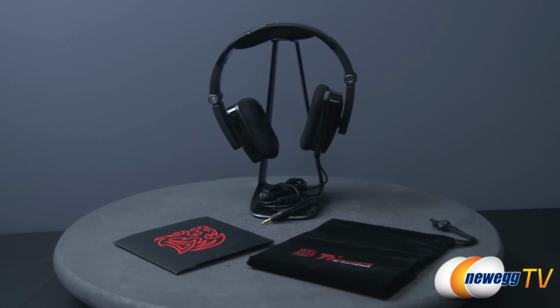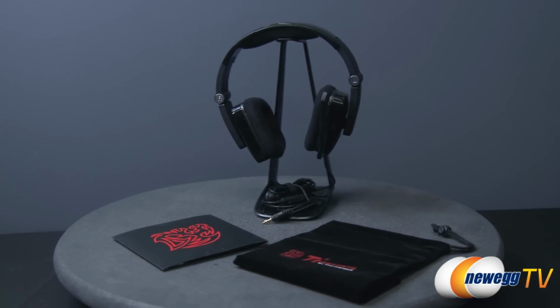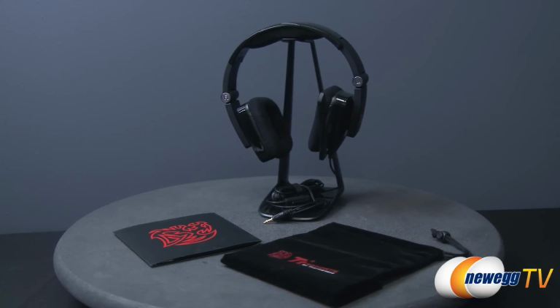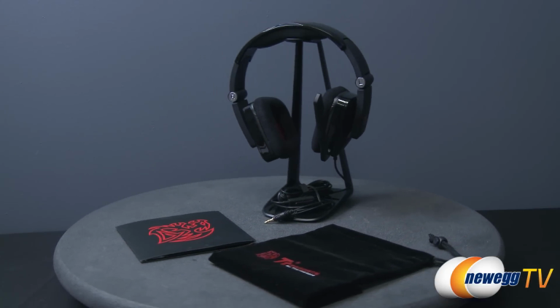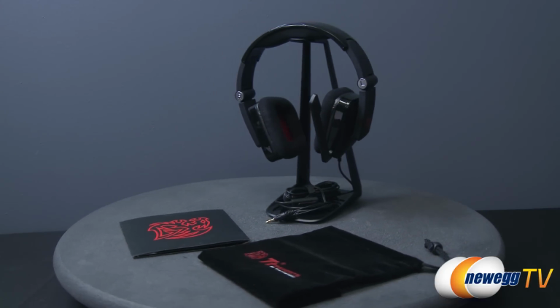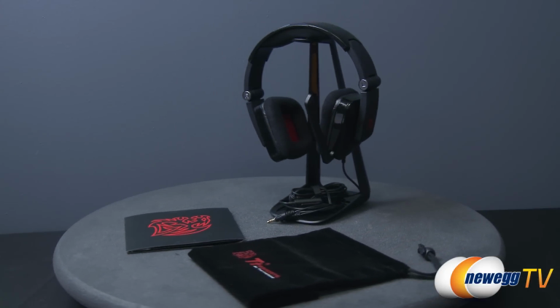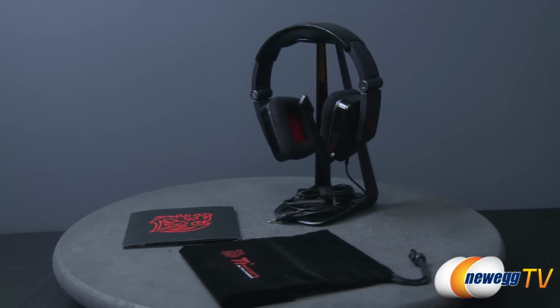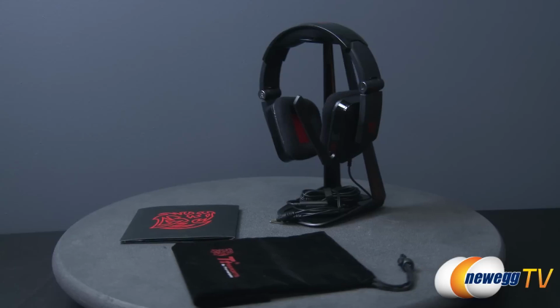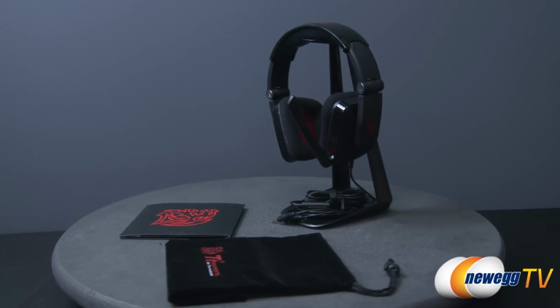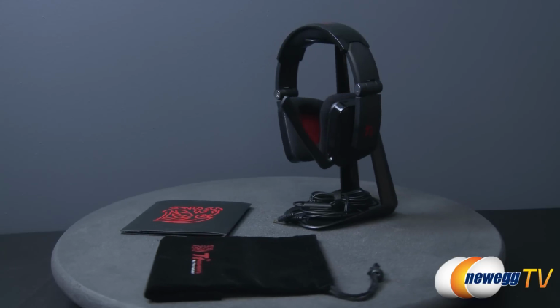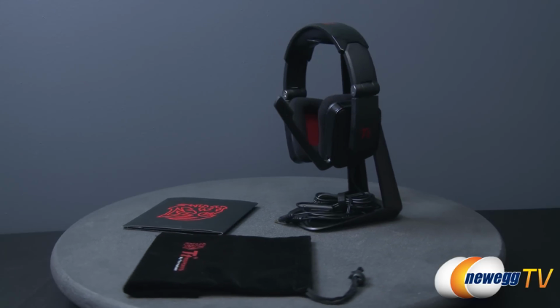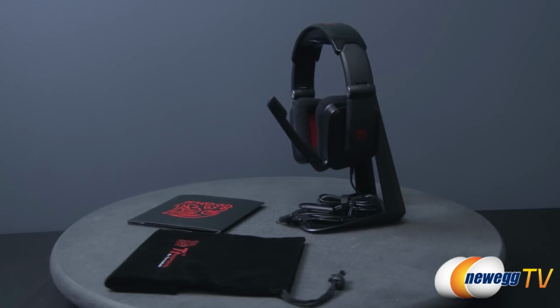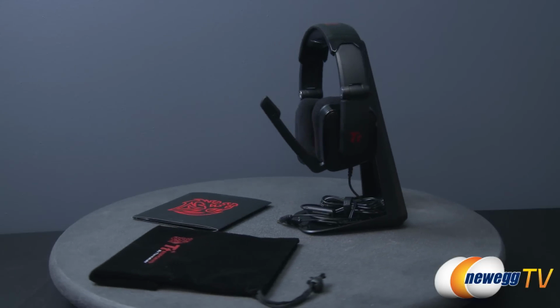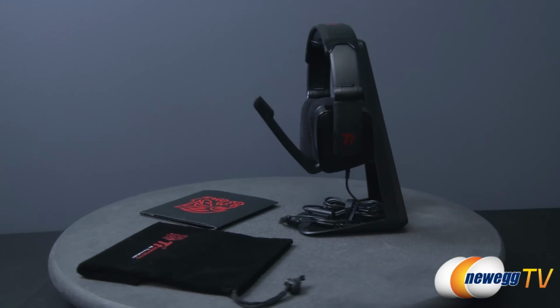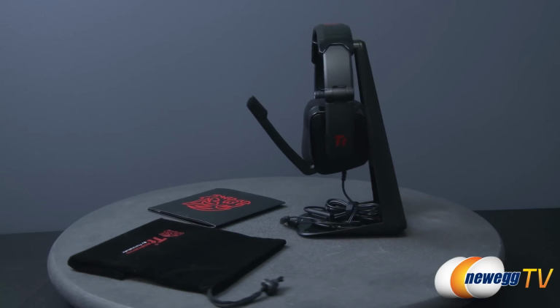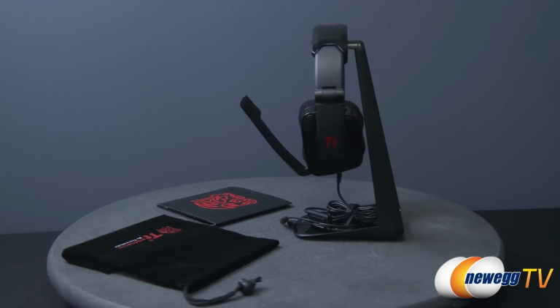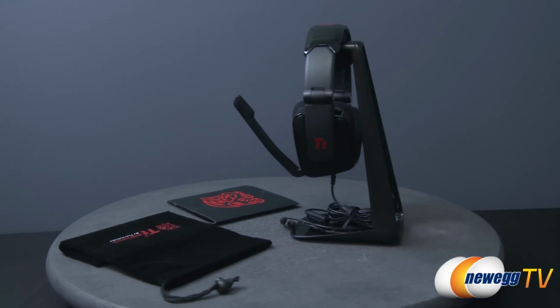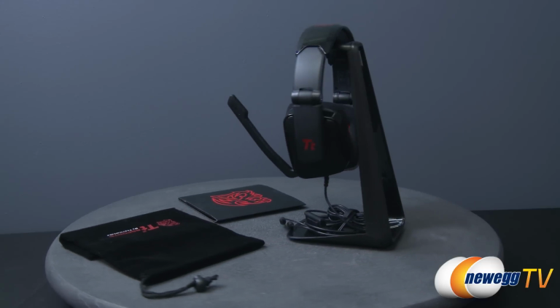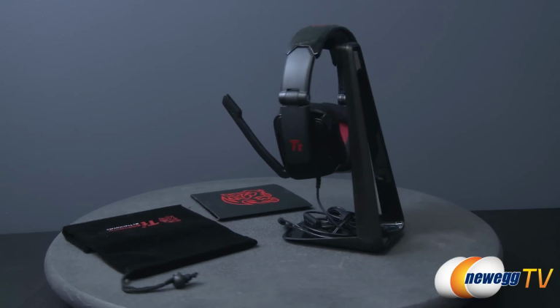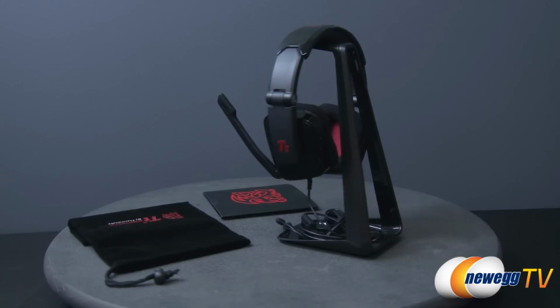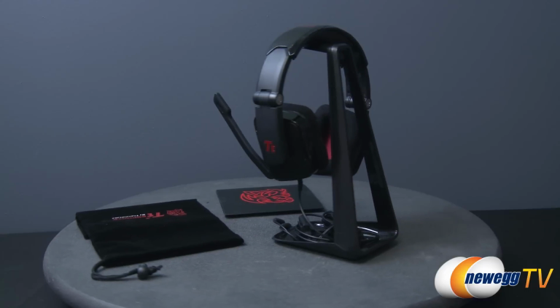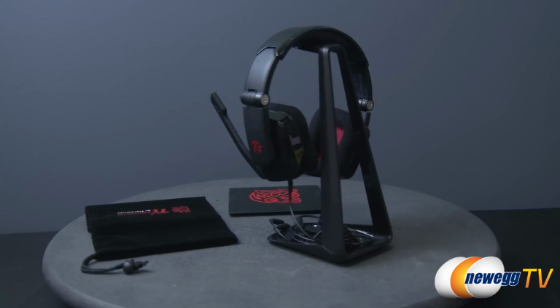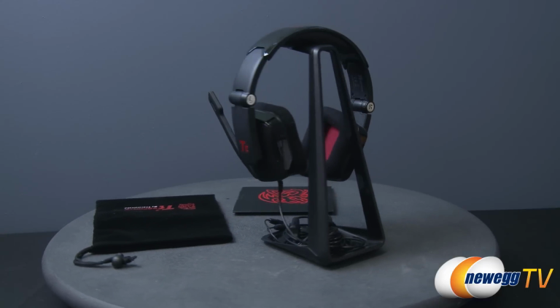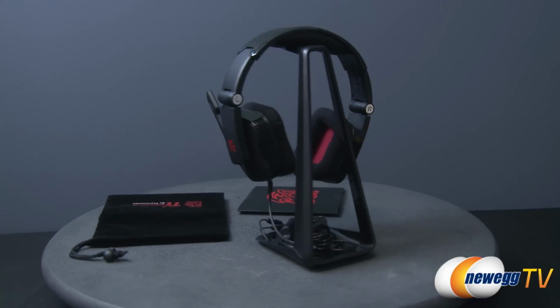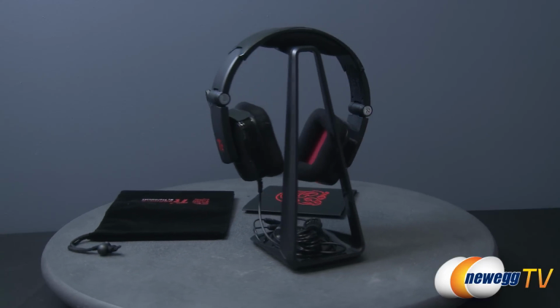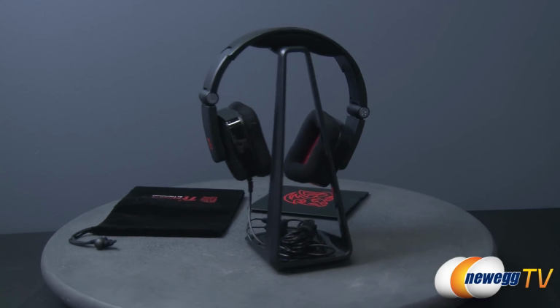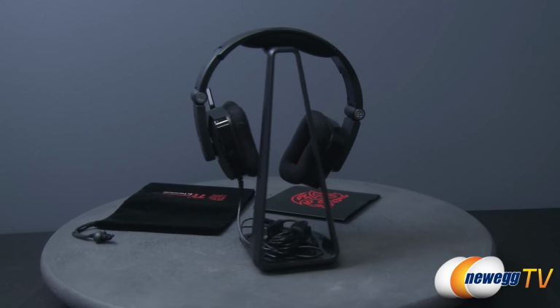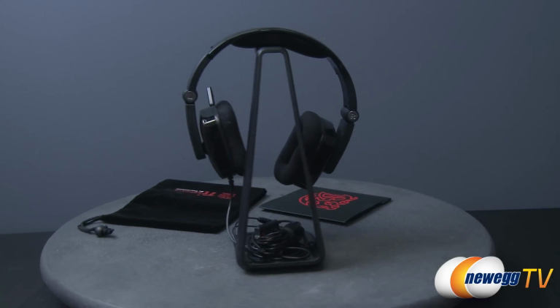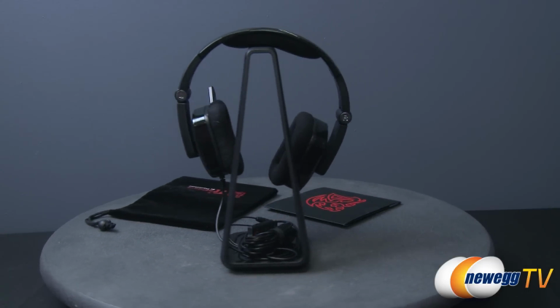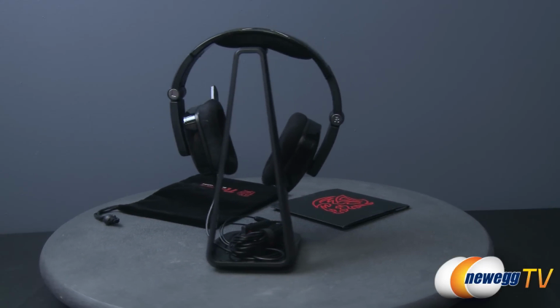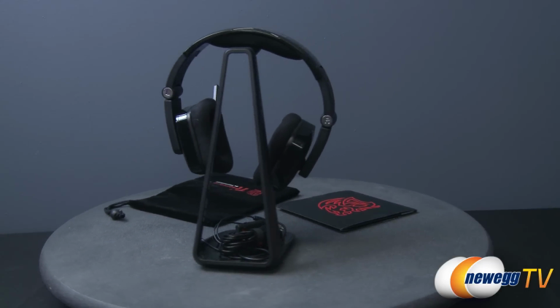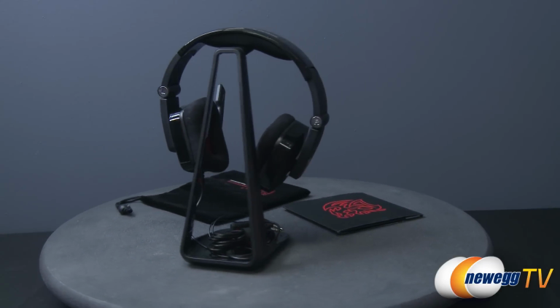Featuring 40 millimeter drivers, a 32 ohm impedance, and a frequency response of 20 to 20,000 Hertz, this headset is designed to keep you focused on the action.